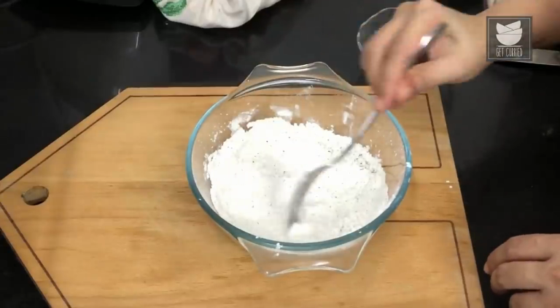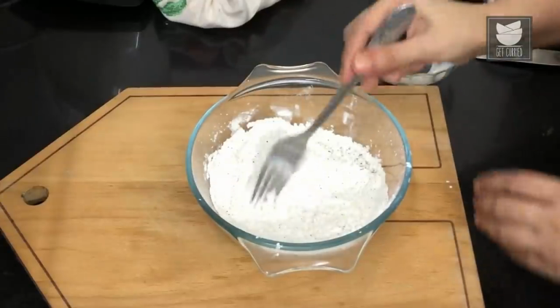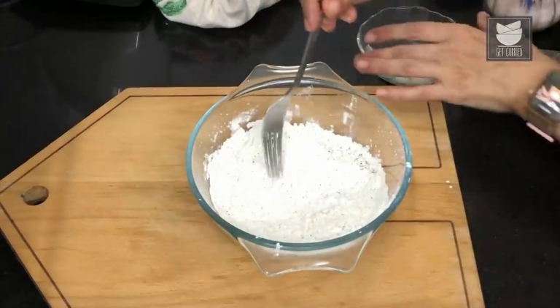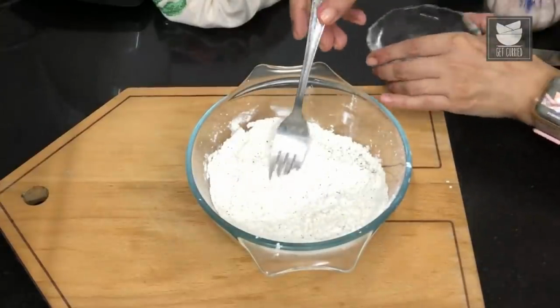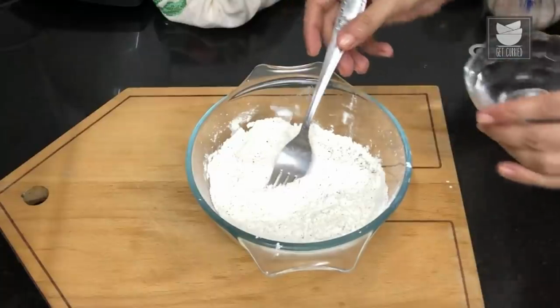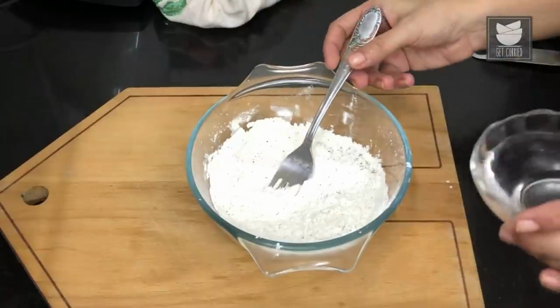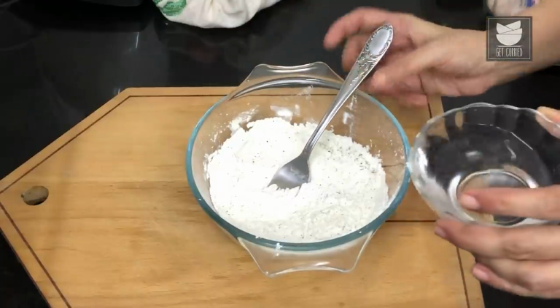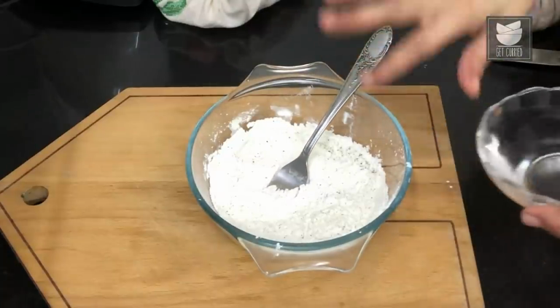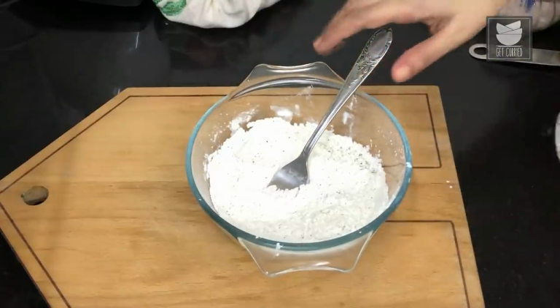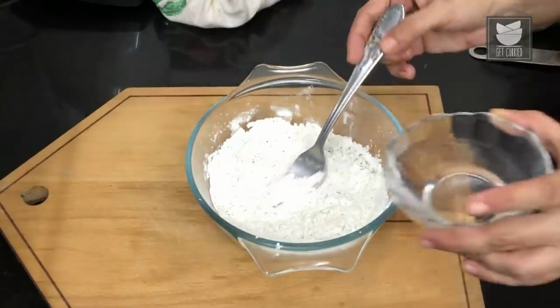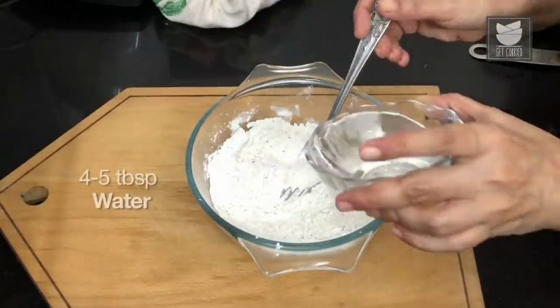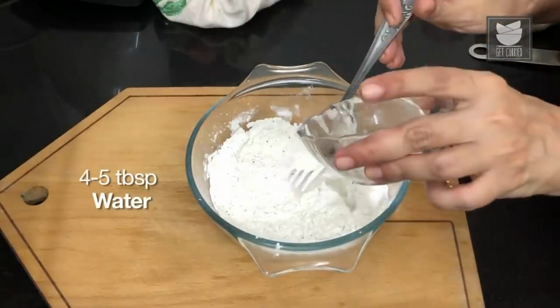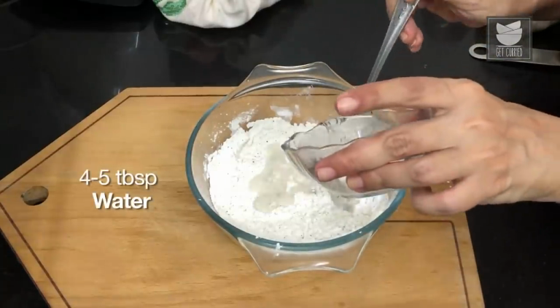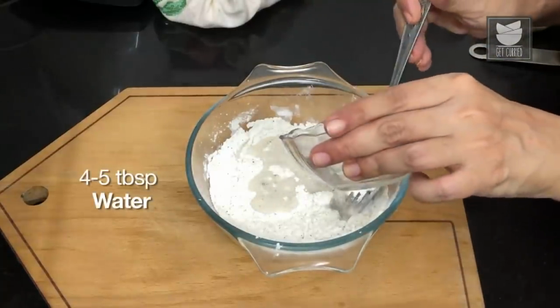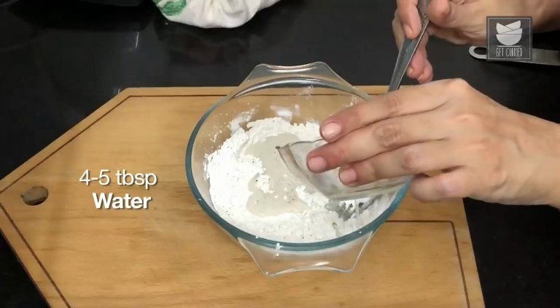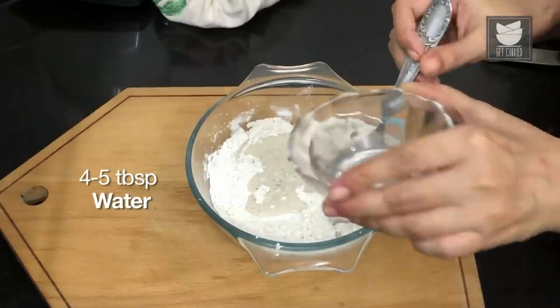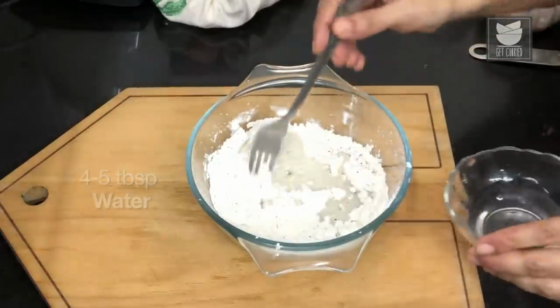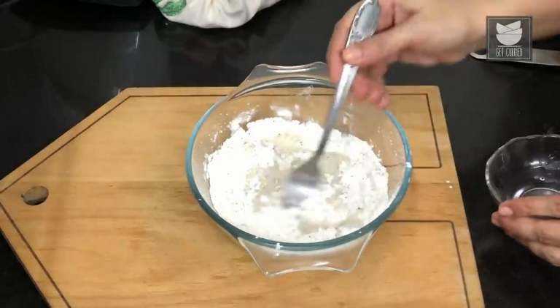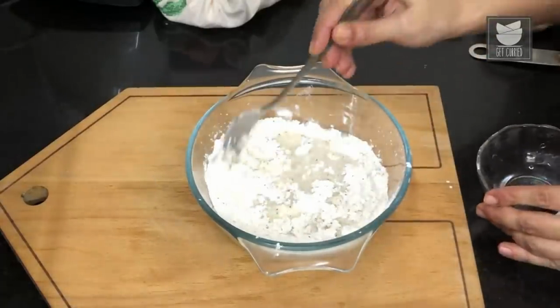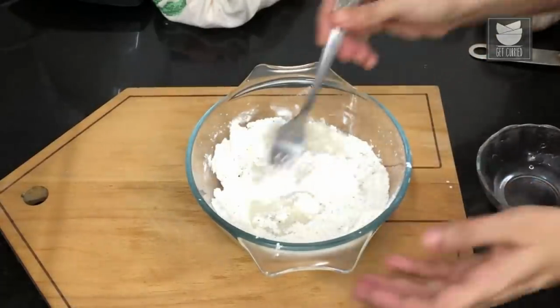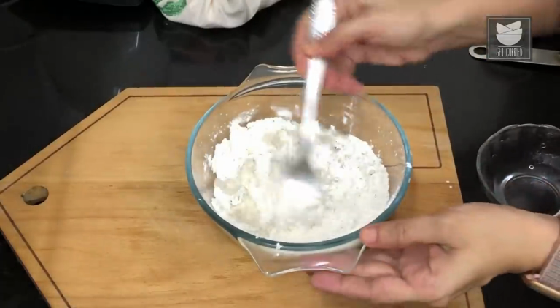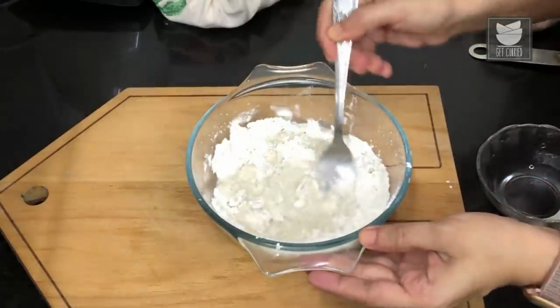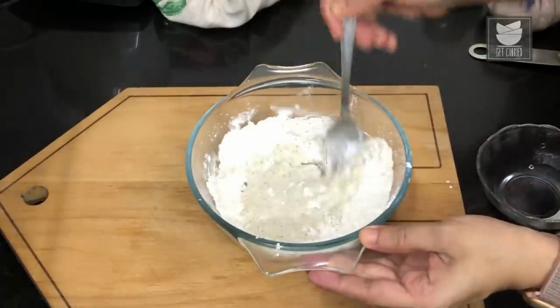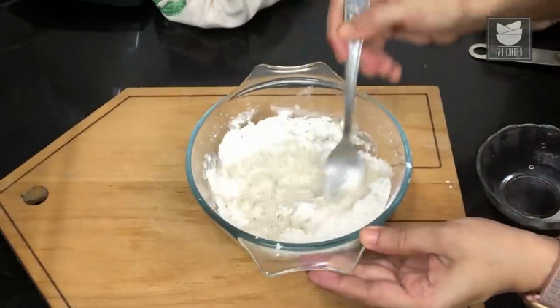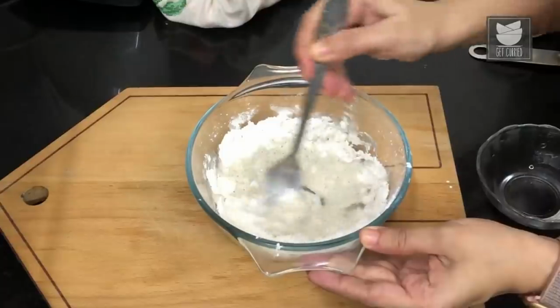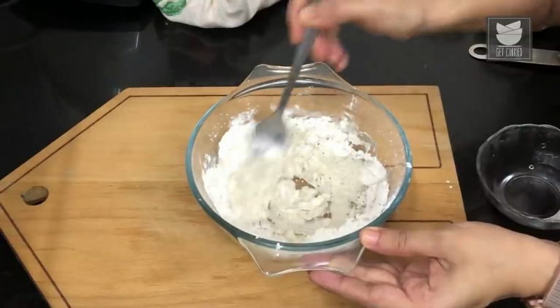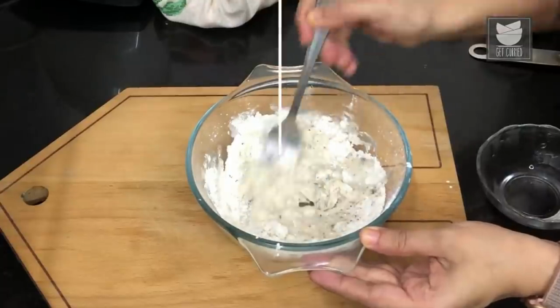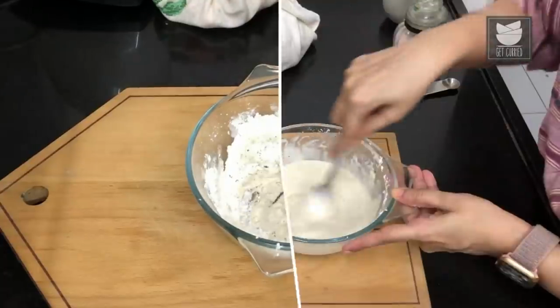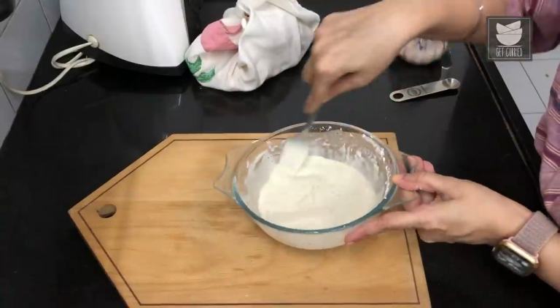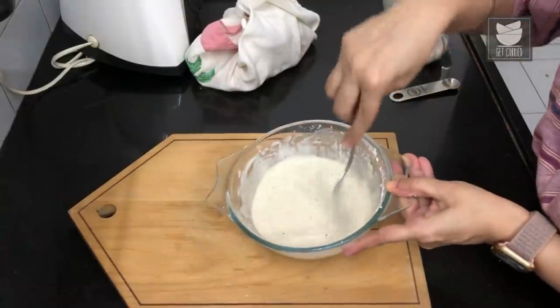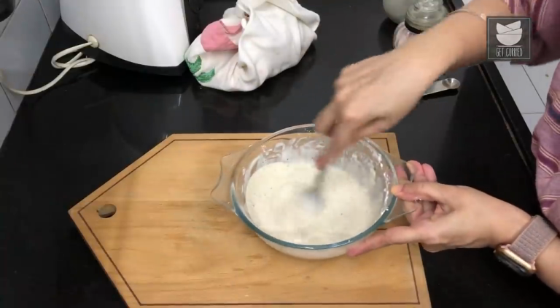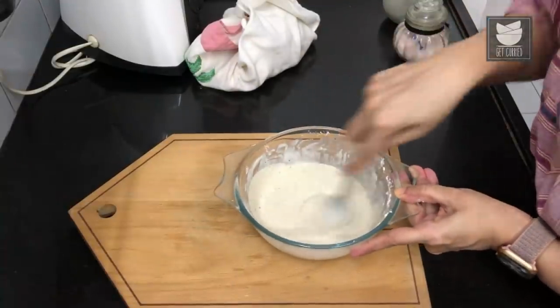Once it's mixed, I'm going to add in about four to five tablespoons of water — not going to add everything in one go. Let's just mix this together and I'll show you the right consistency we need for this. That's the perfect consistency we're looking for to coat these mushrooms.